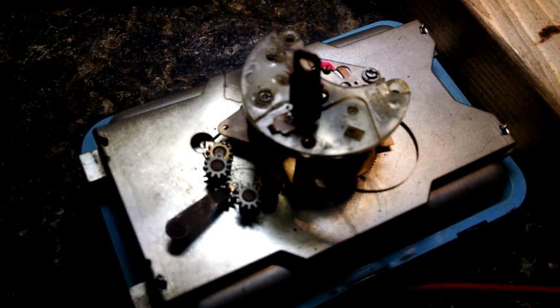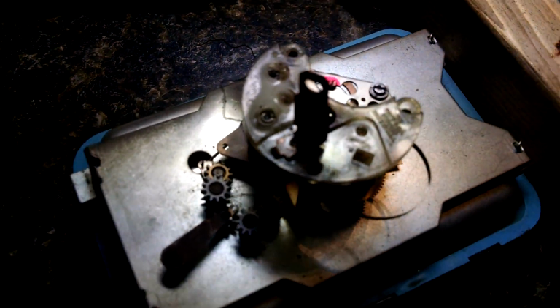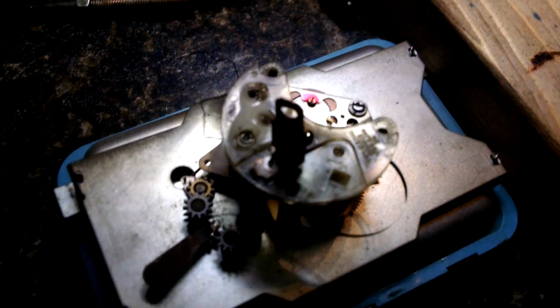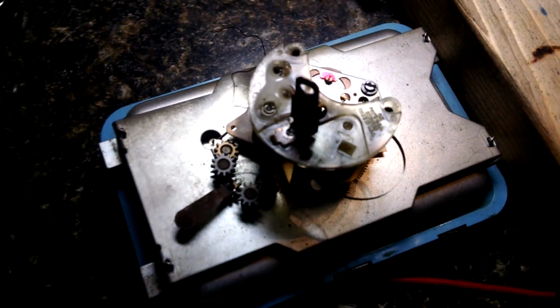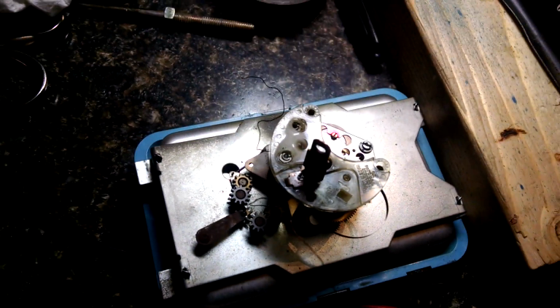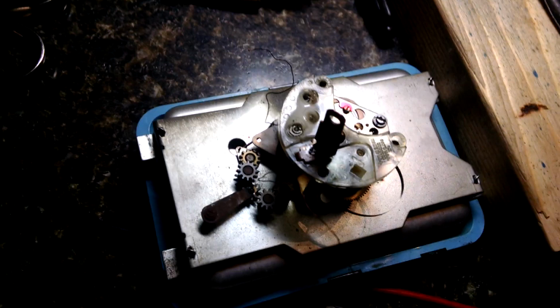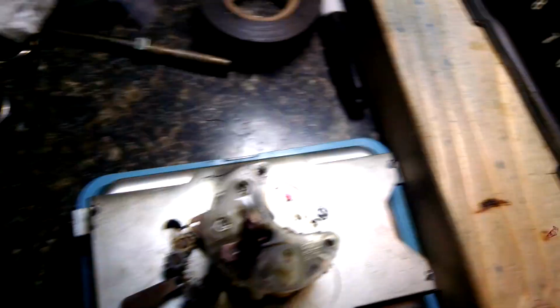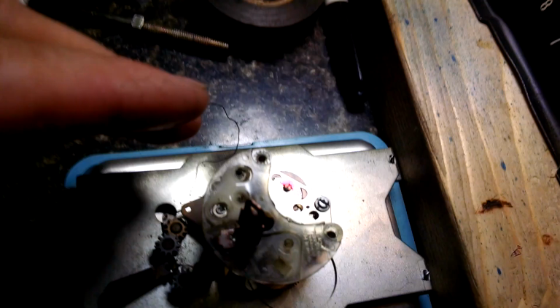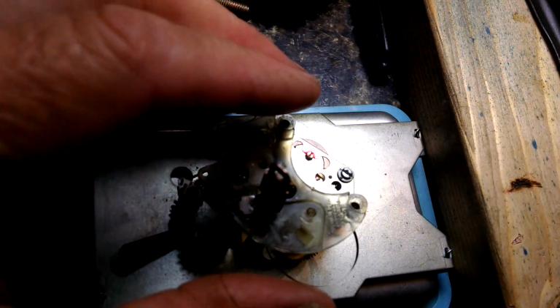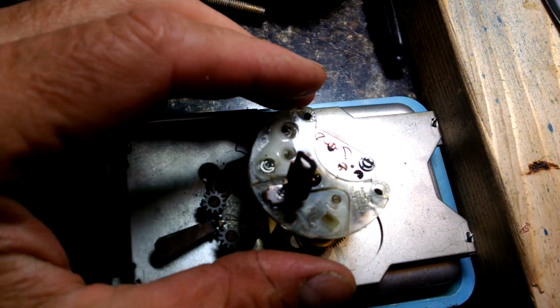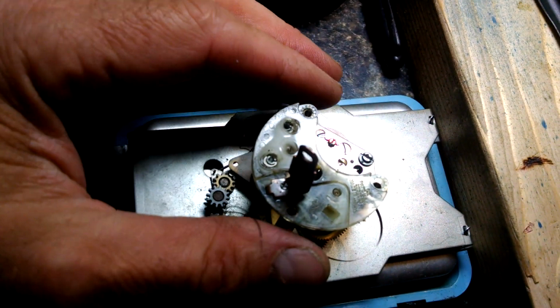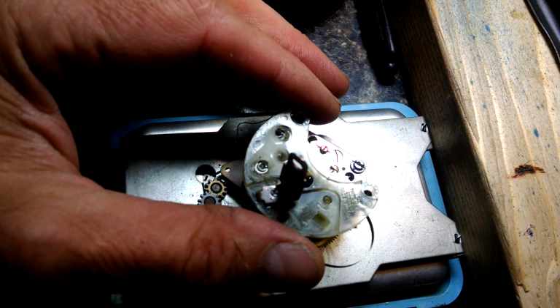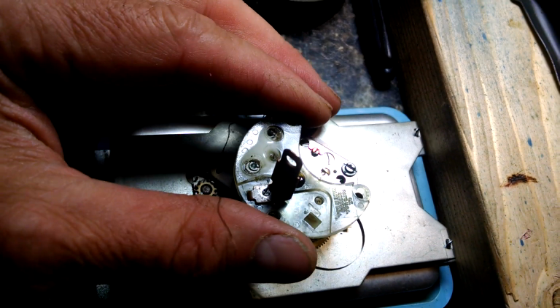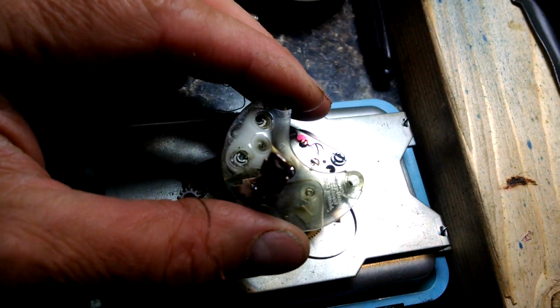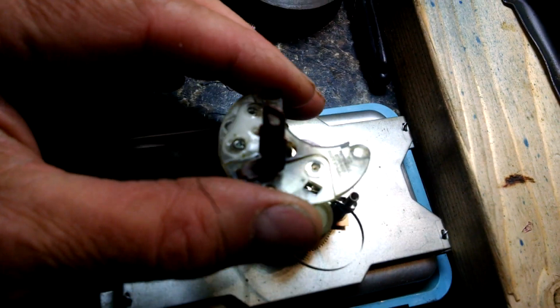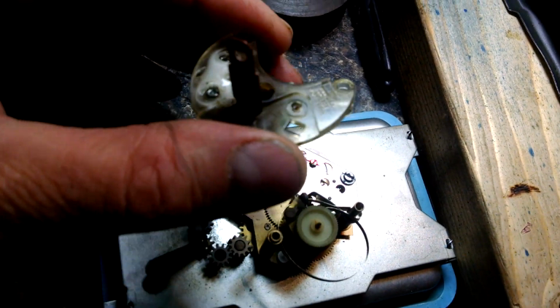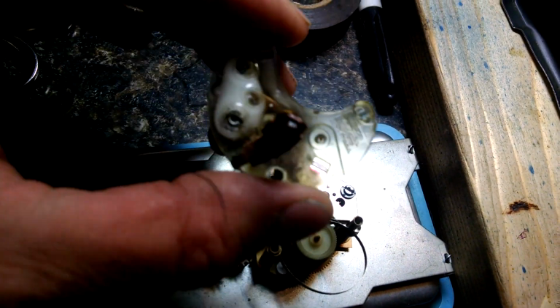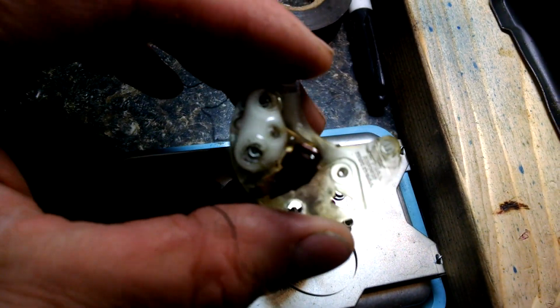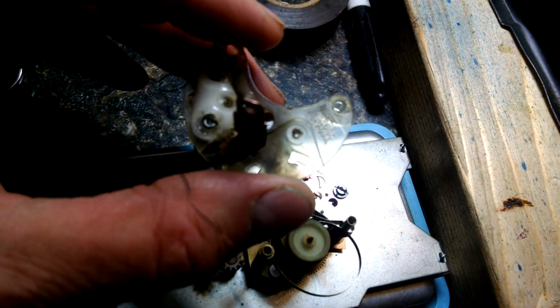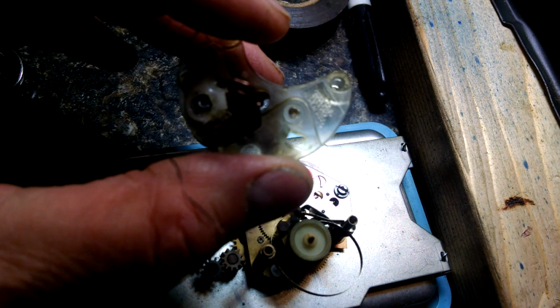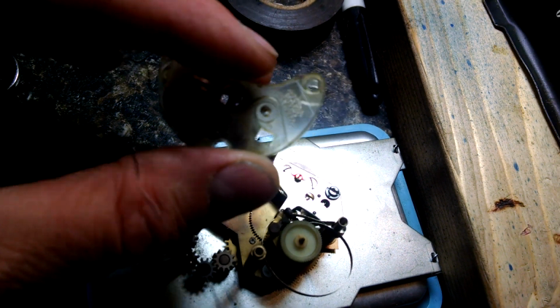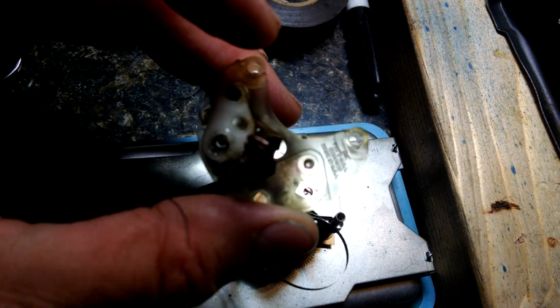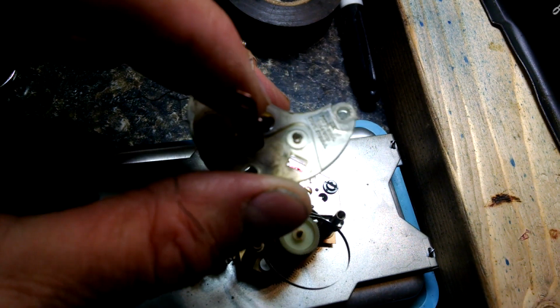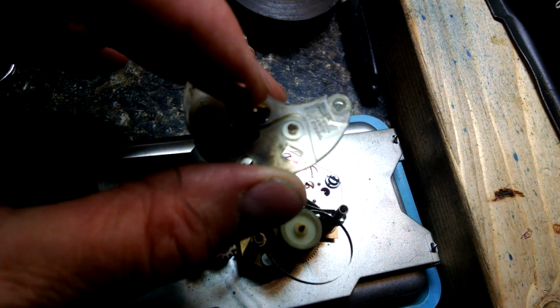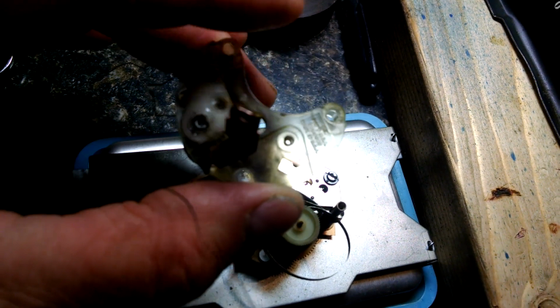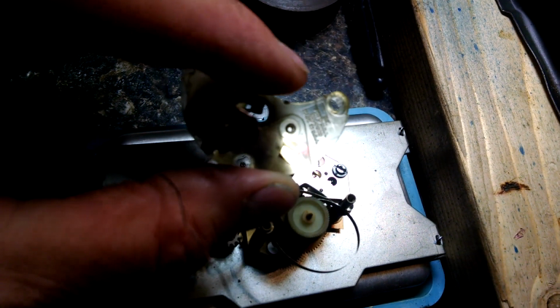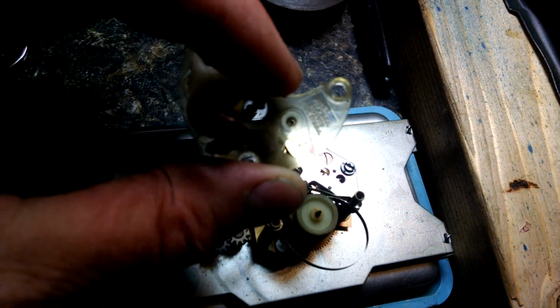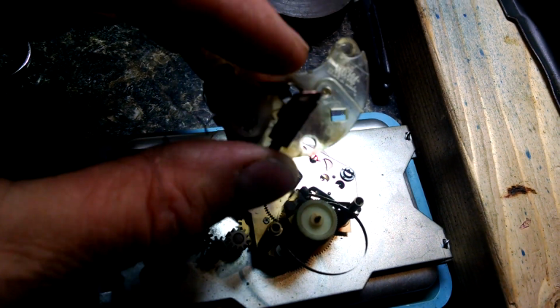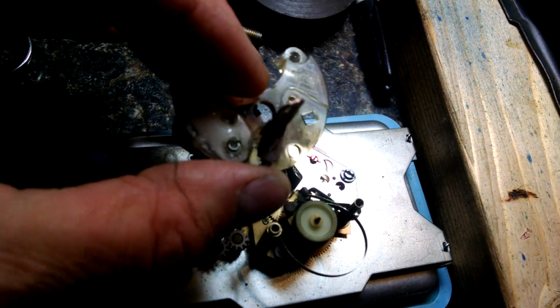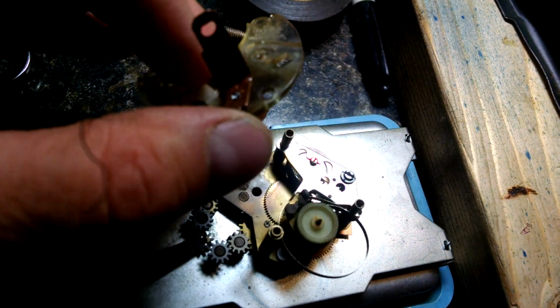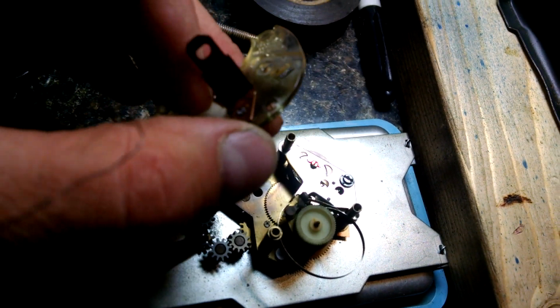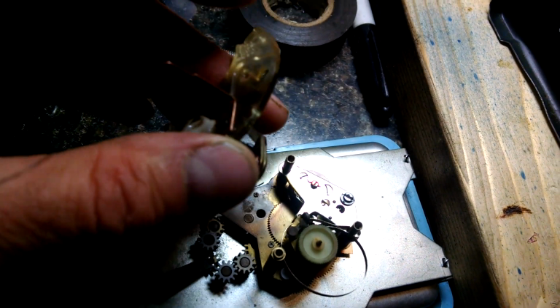Here's a clock that's a little more disassembled. This is the winder assembly. There's another pole — this pole is plus 12 volt, the other pole is ground.